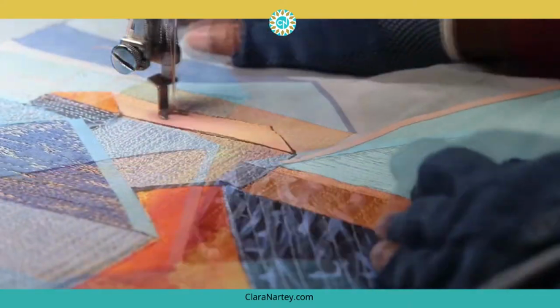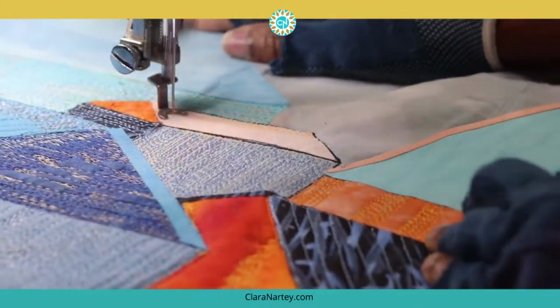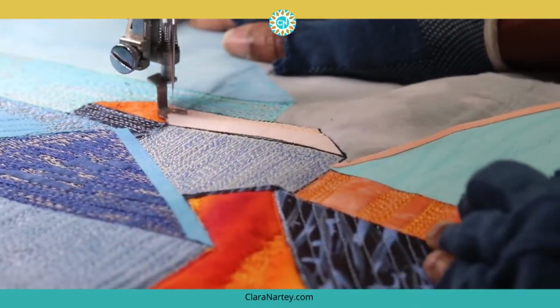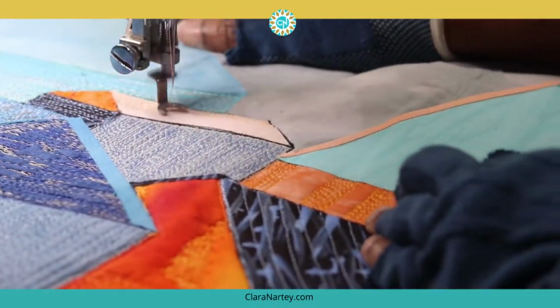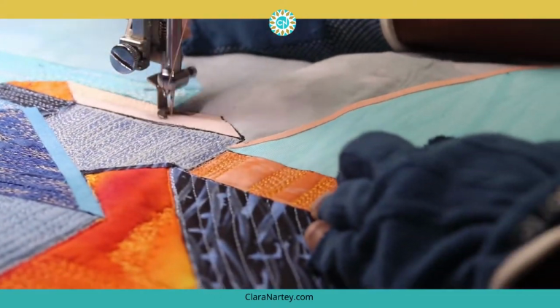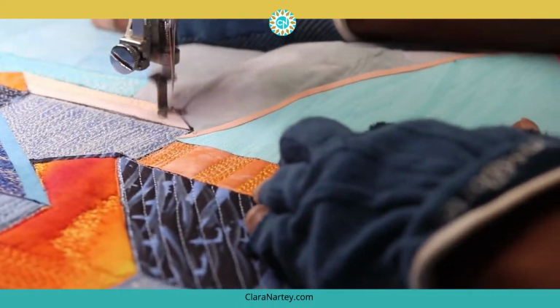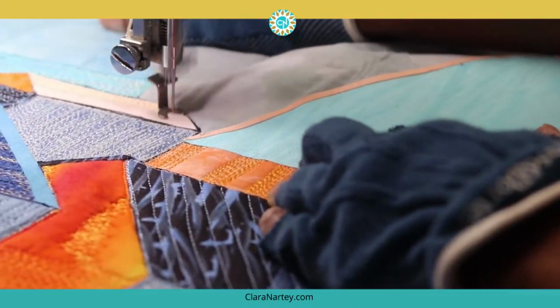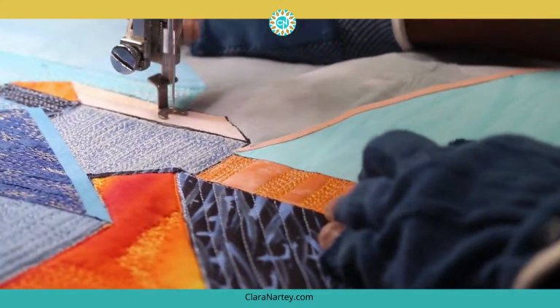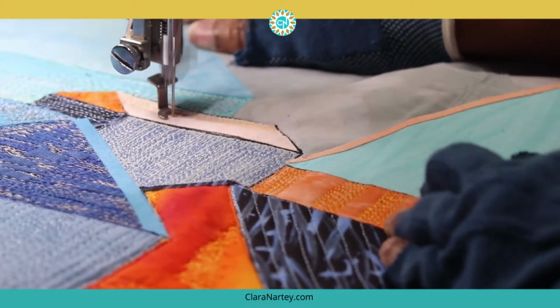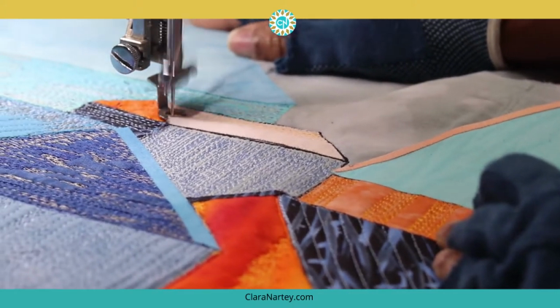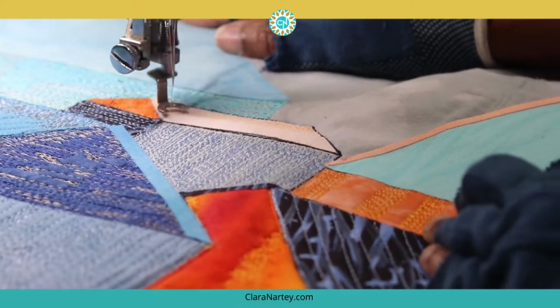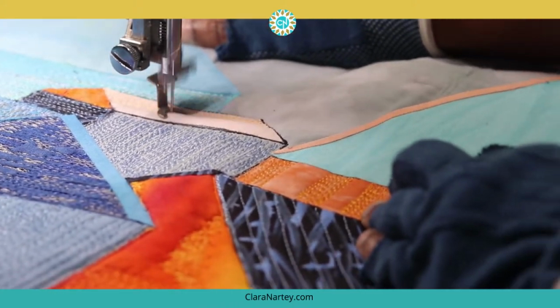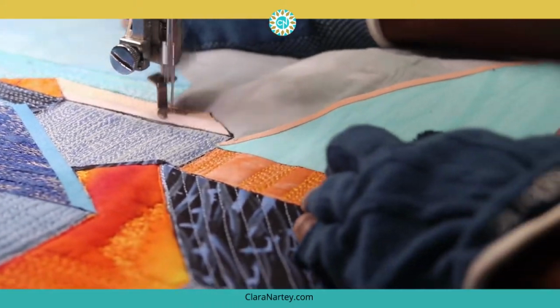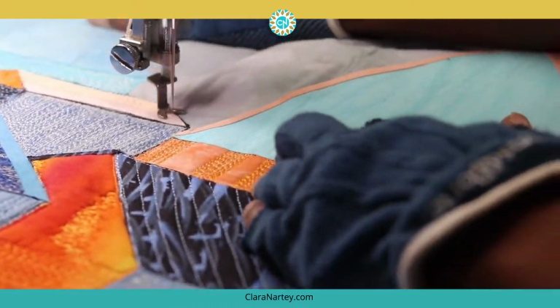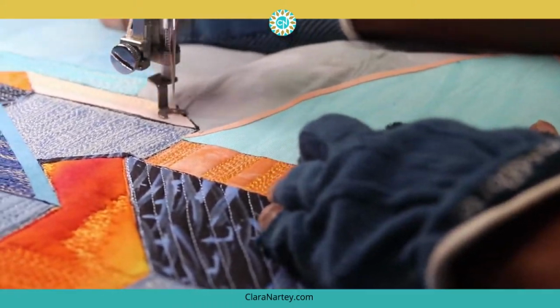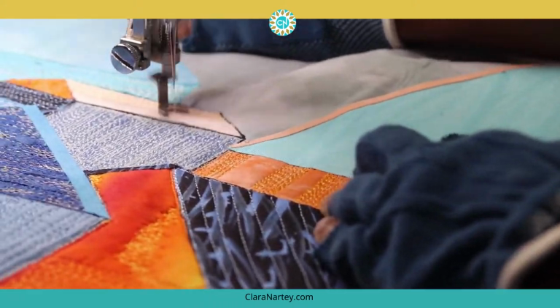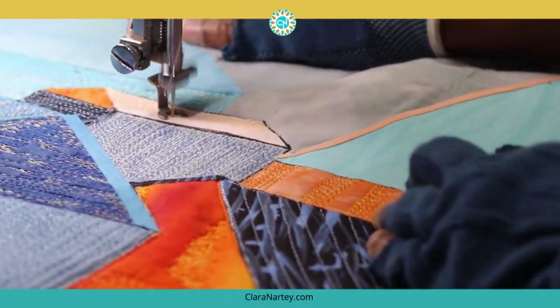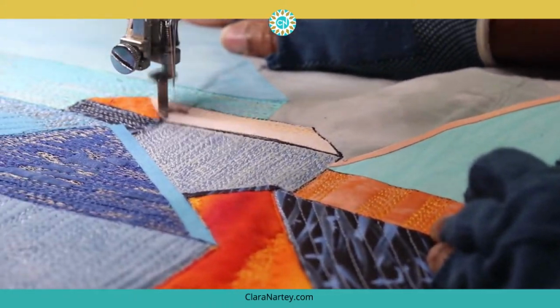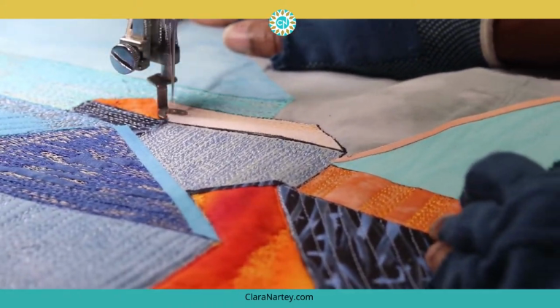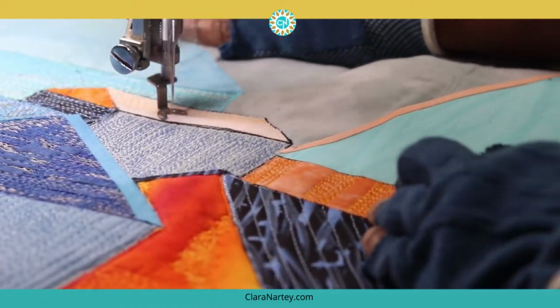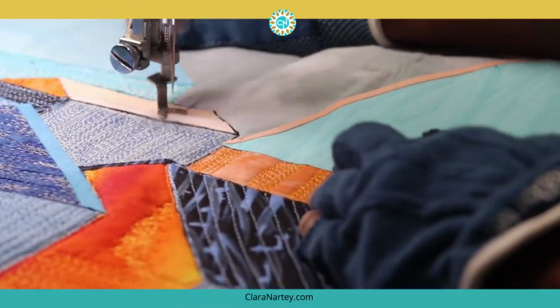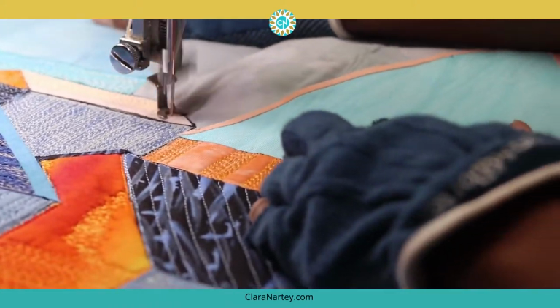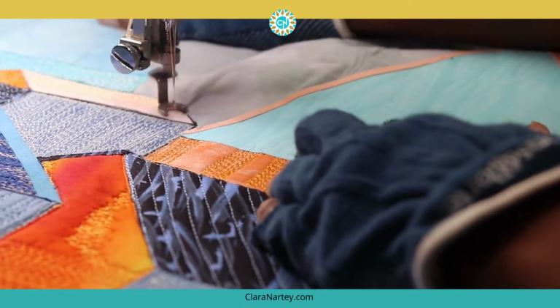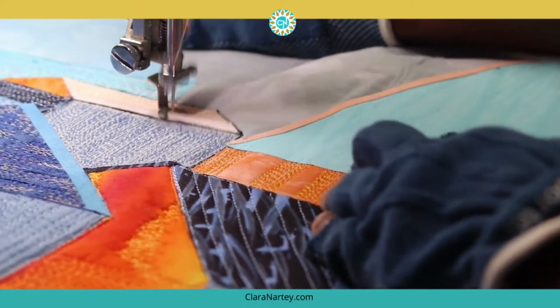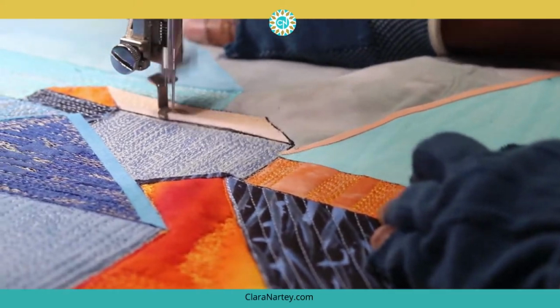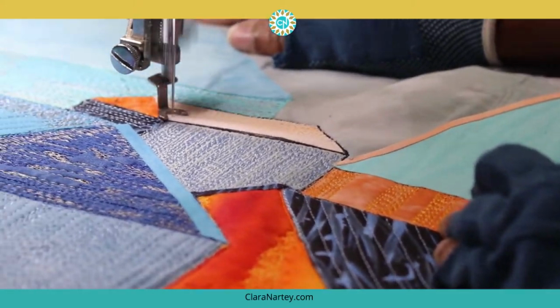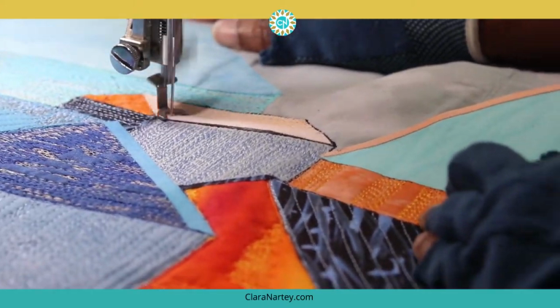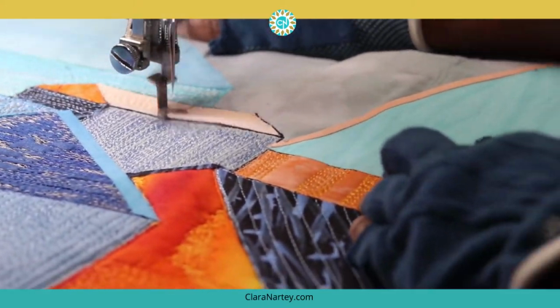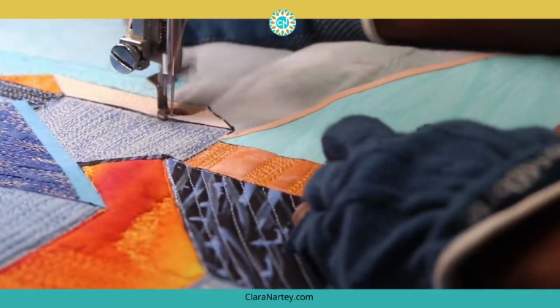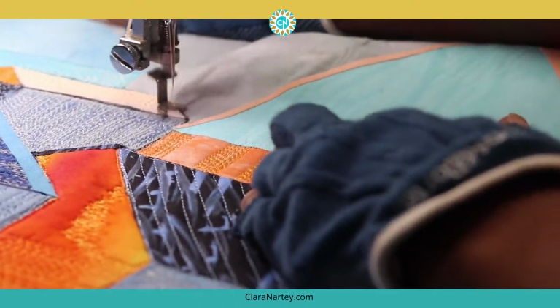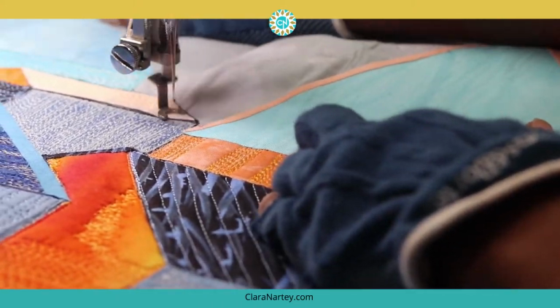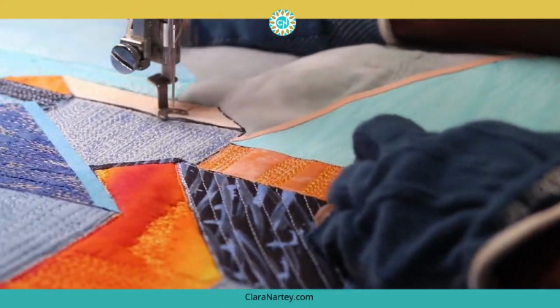And then I move on to another section with orange. And this time it's very light orange, almost a peachy color, and I match my thread to the fabric underneath it.